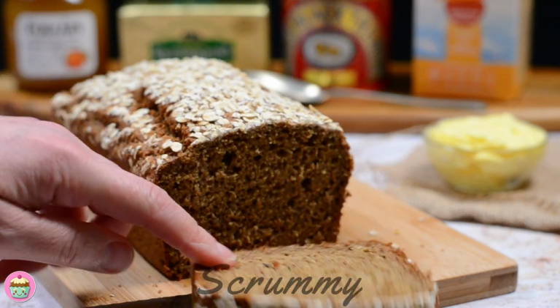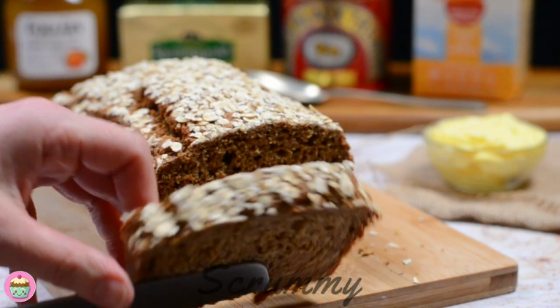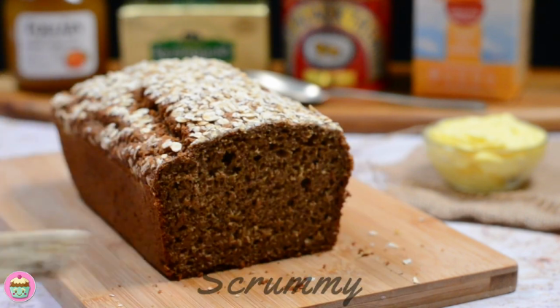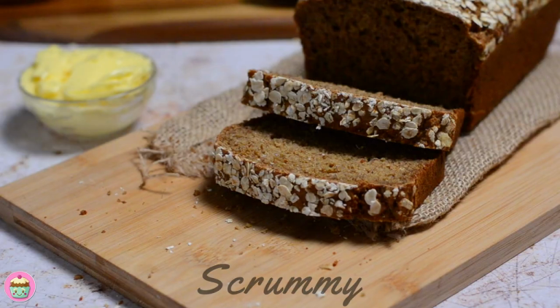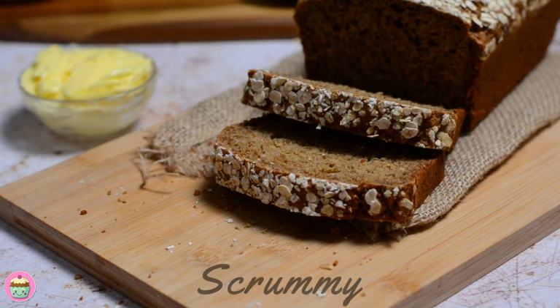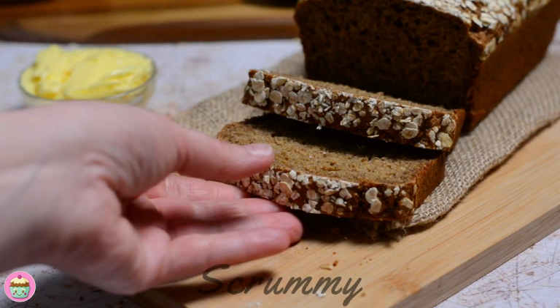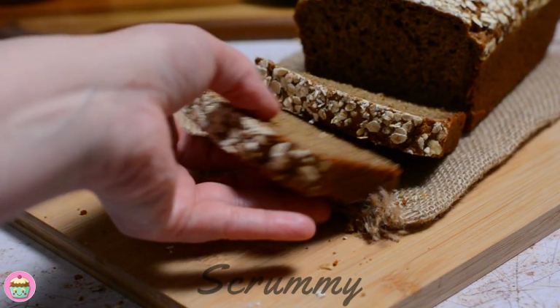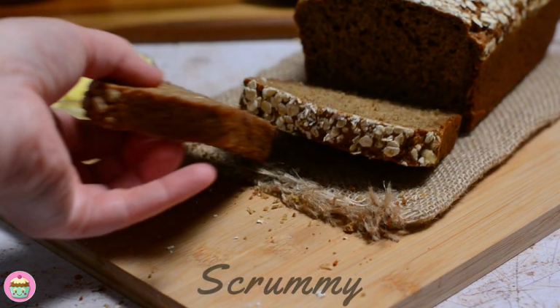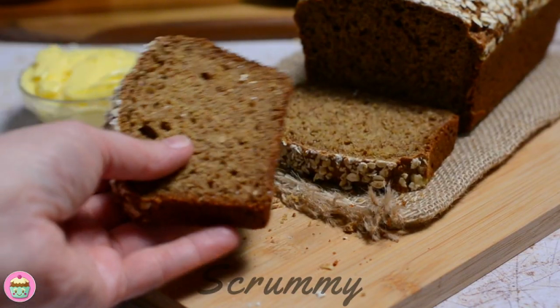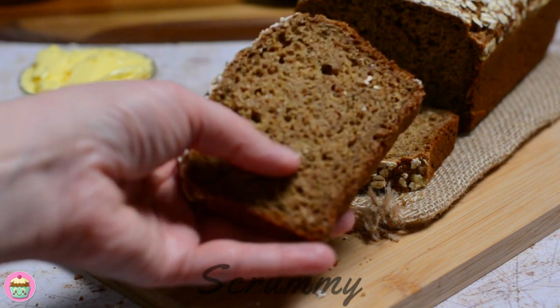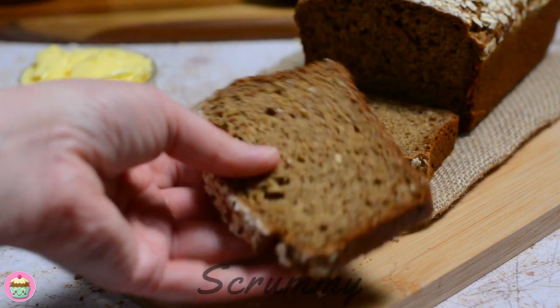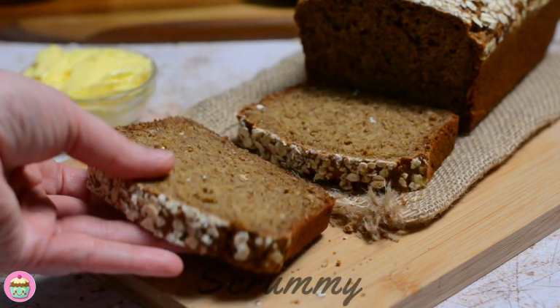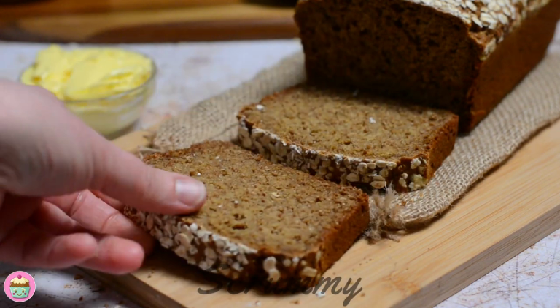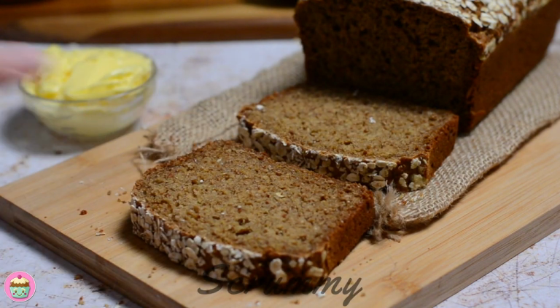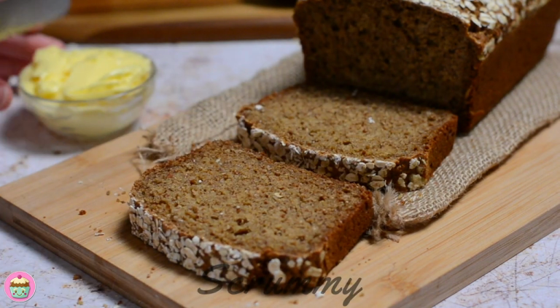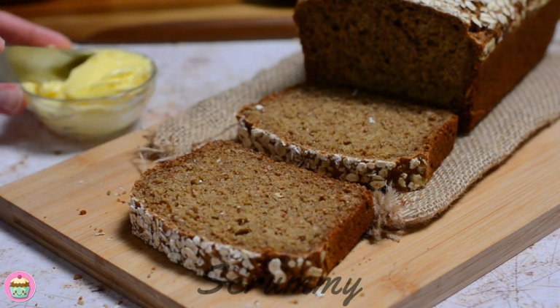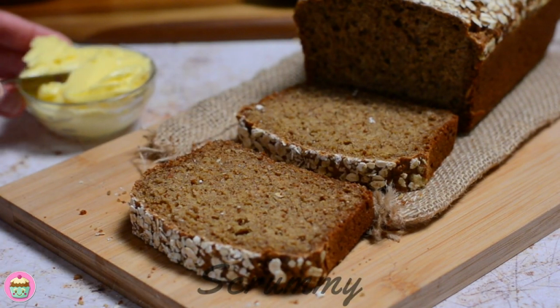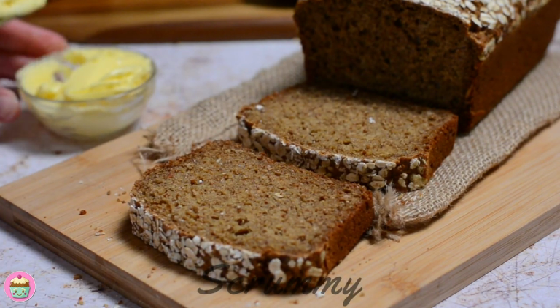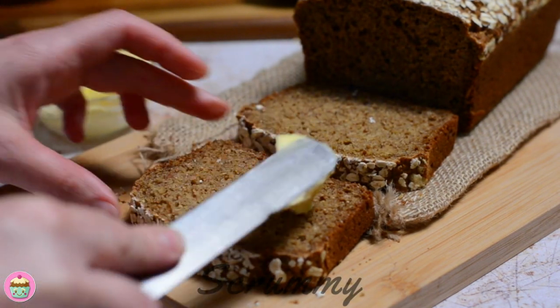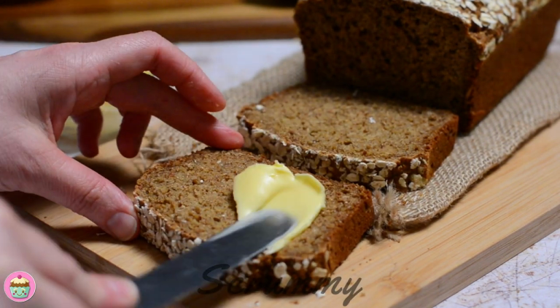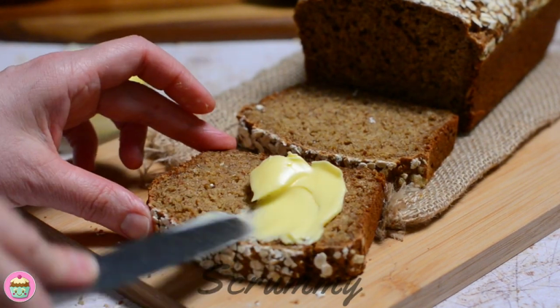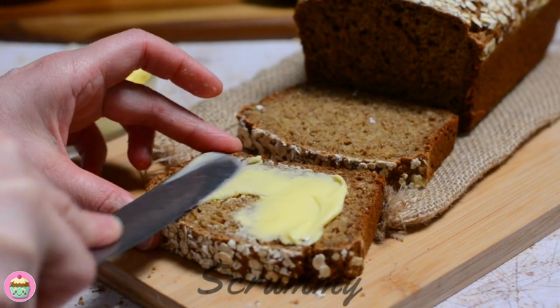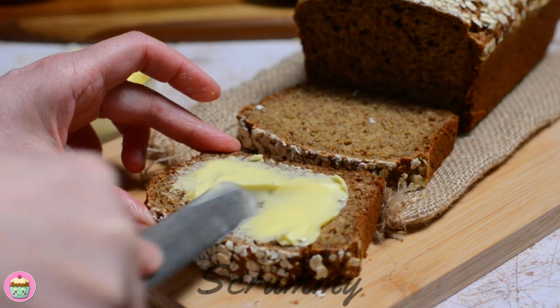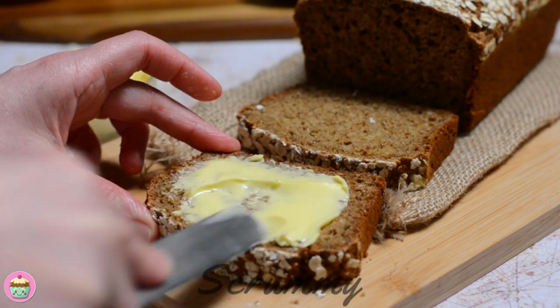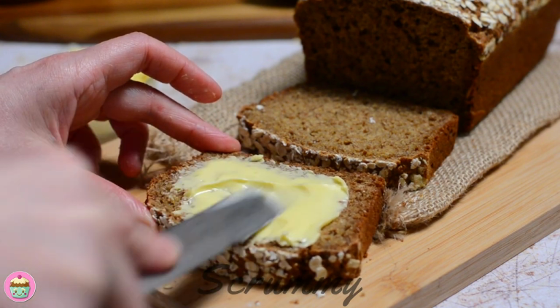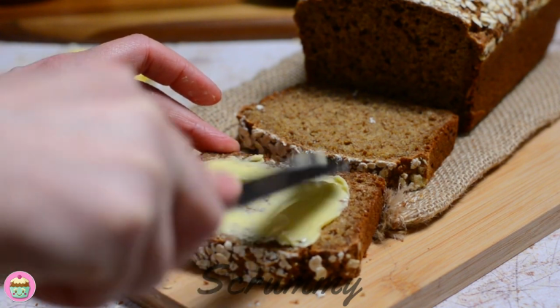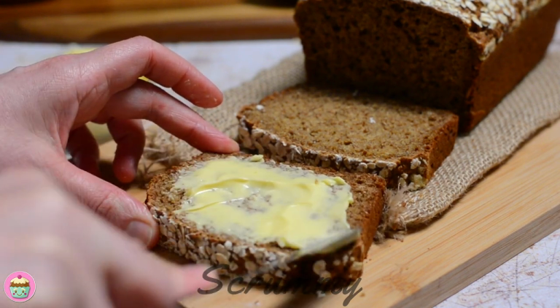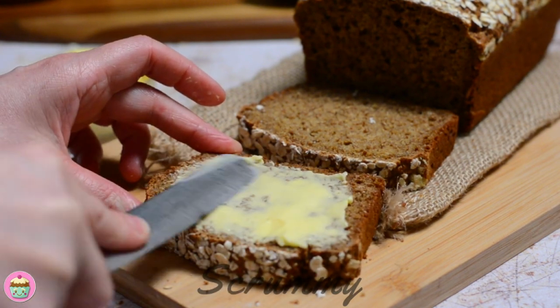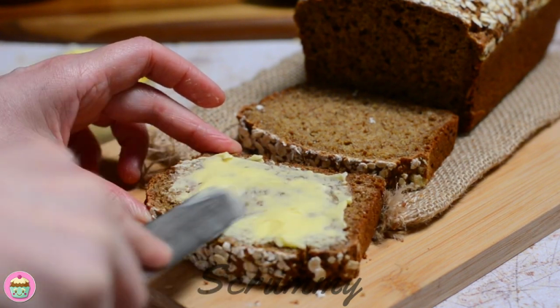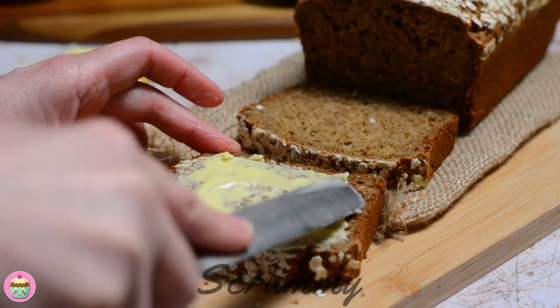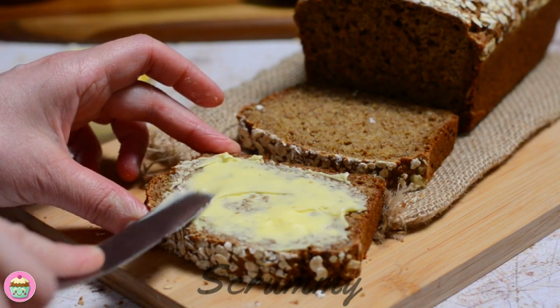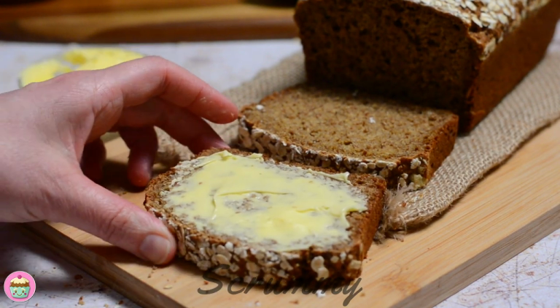There's nothing worse than making brown bread and the following day going for a slice and it's really hard — you'll definitely not get that with this recipe. I love this brown bread with lots of Irish butter. It also makes fantastic toast.